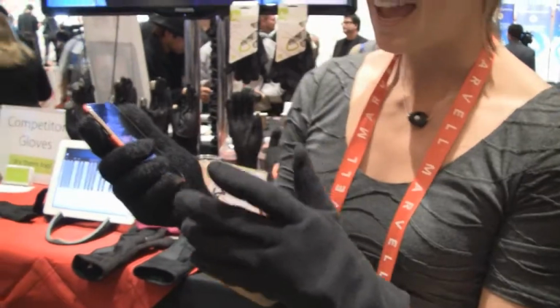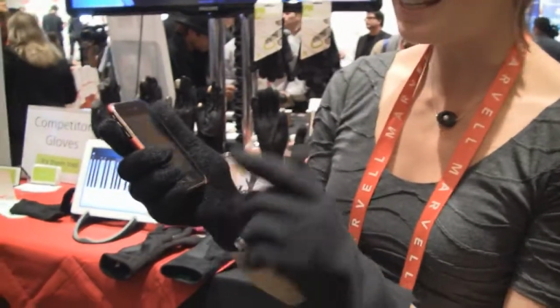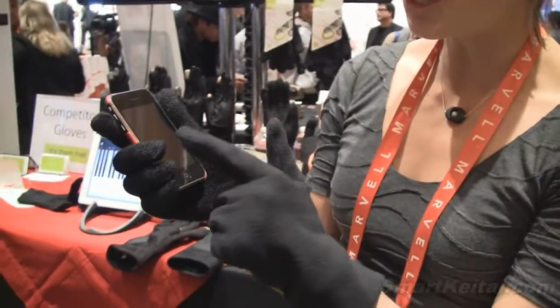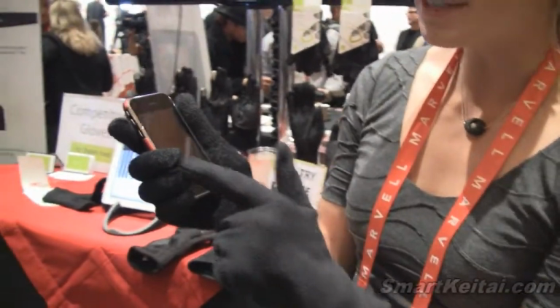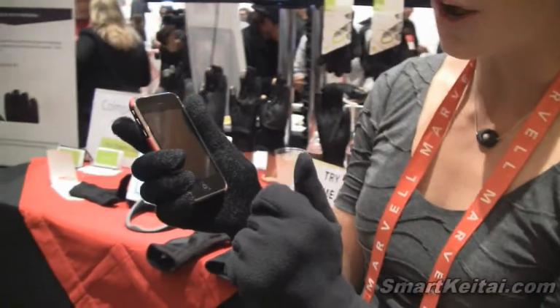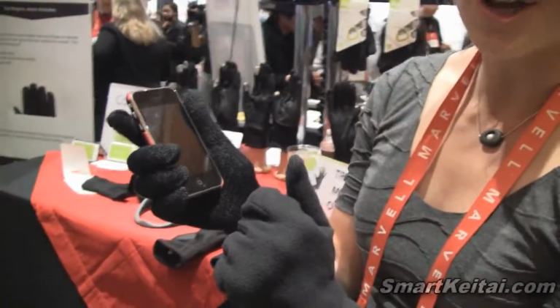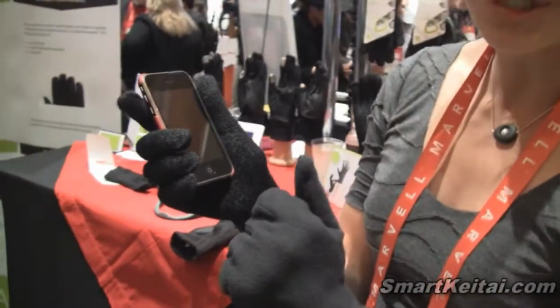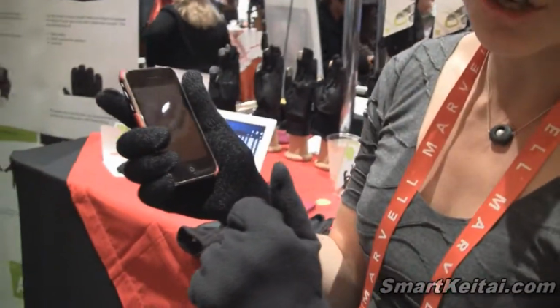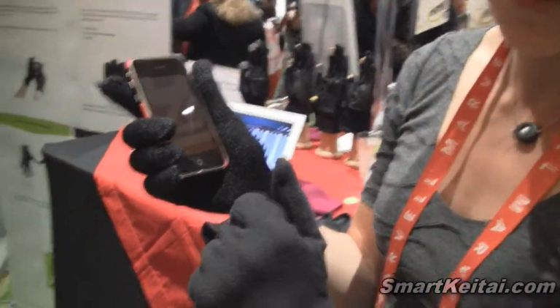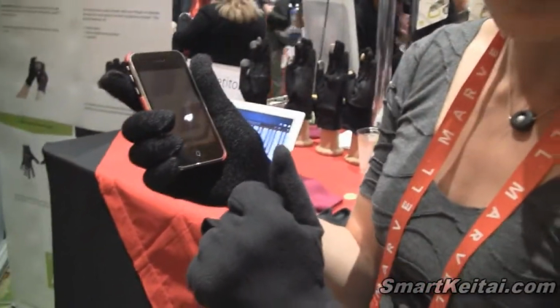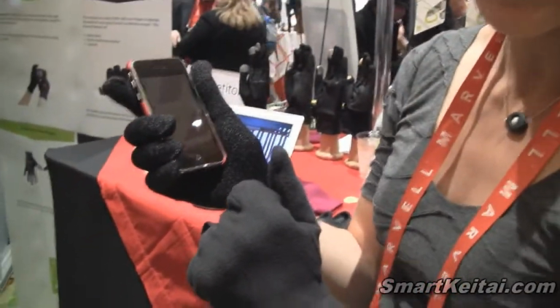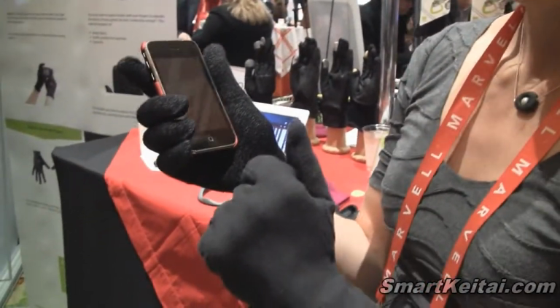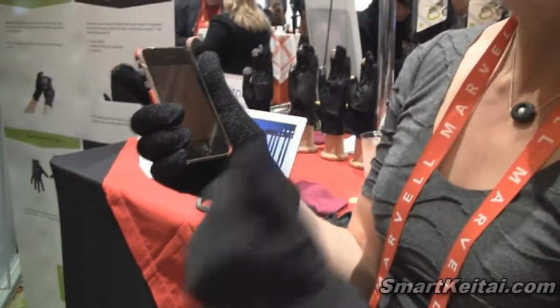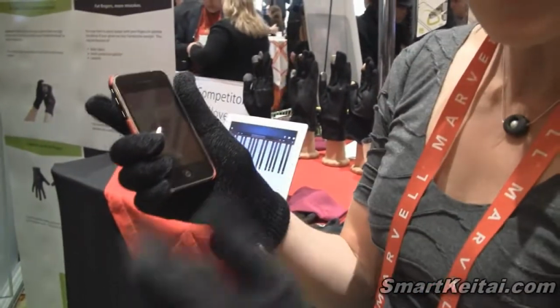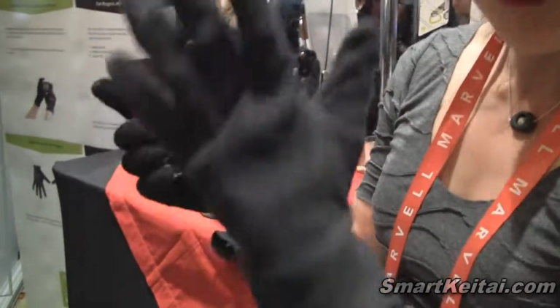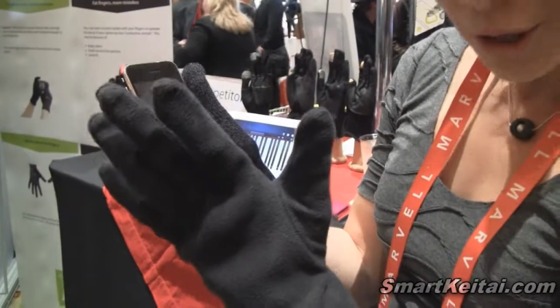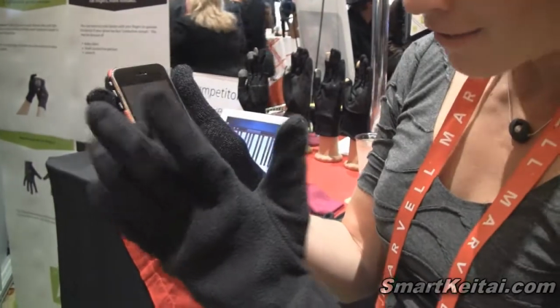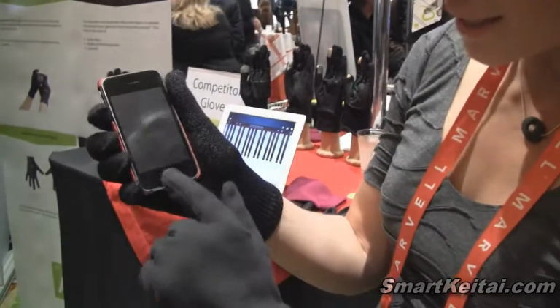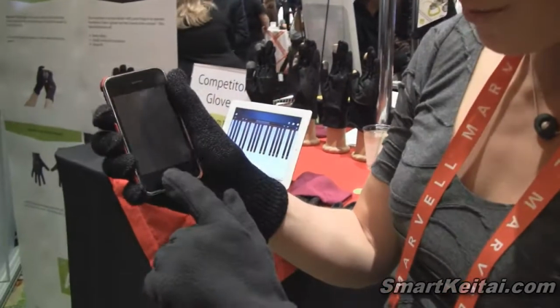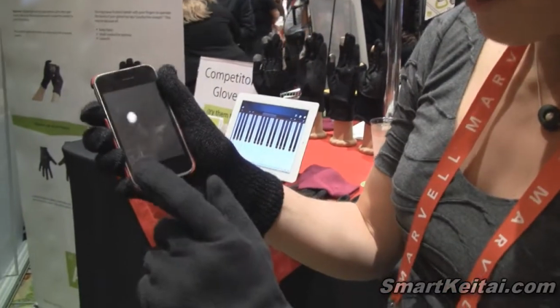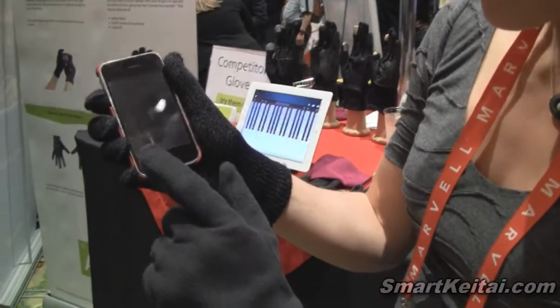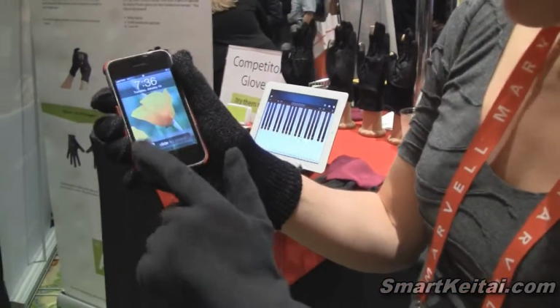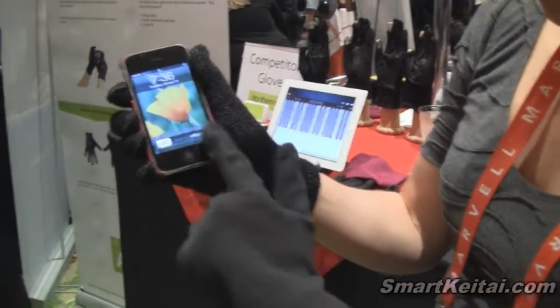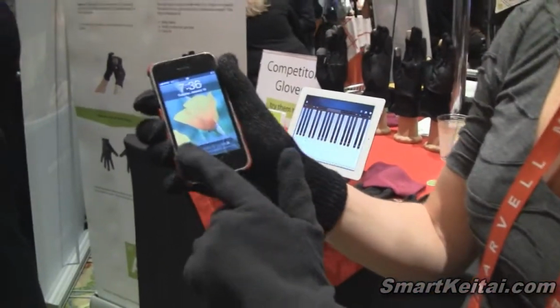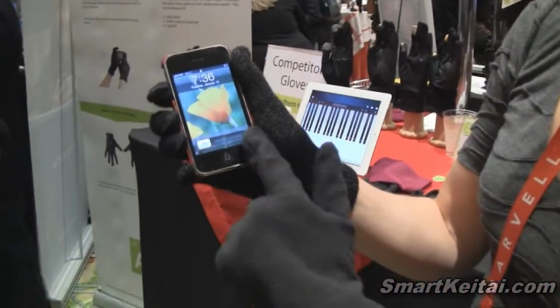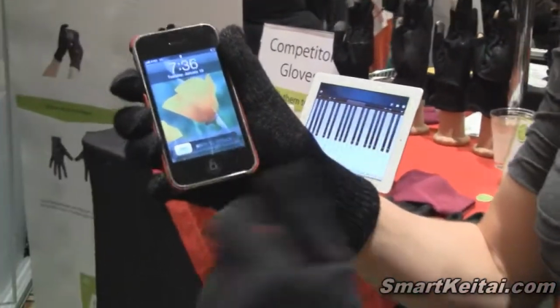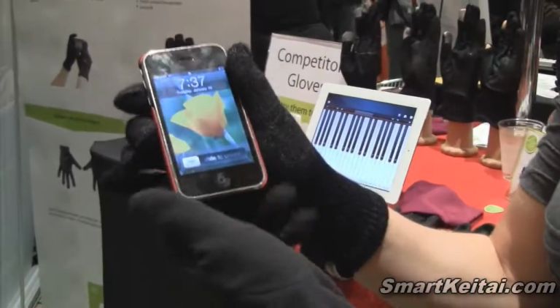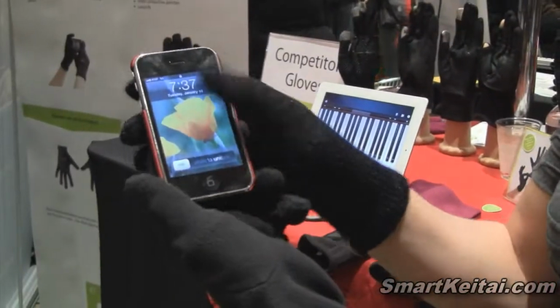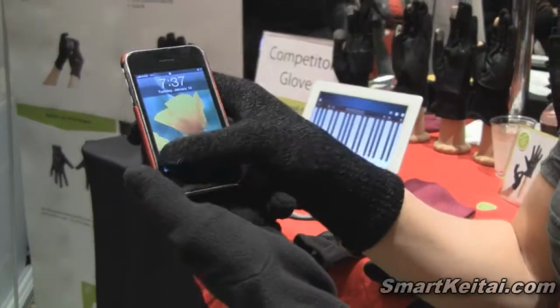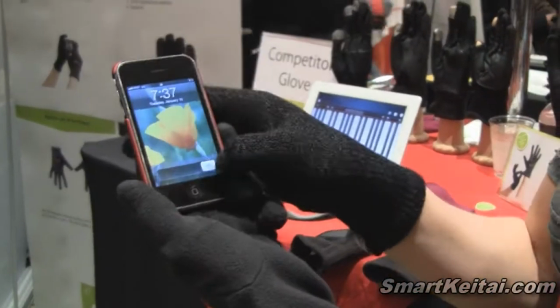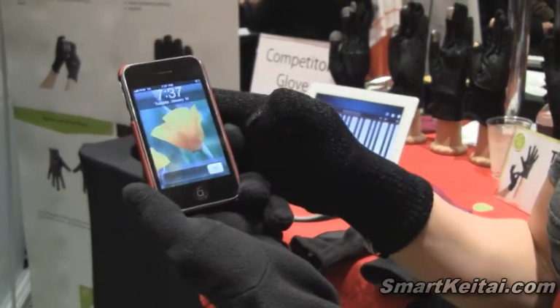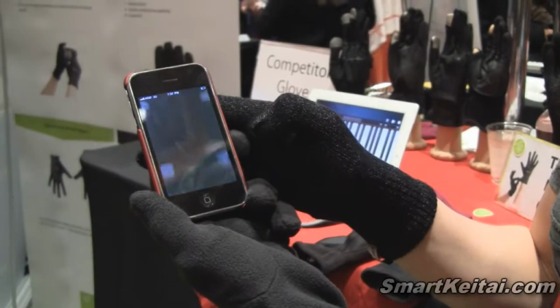These are gloves that work on all touch screen devices. The reason is because a normal glove doesn't work on touch screen devices, so we make gloves that do.